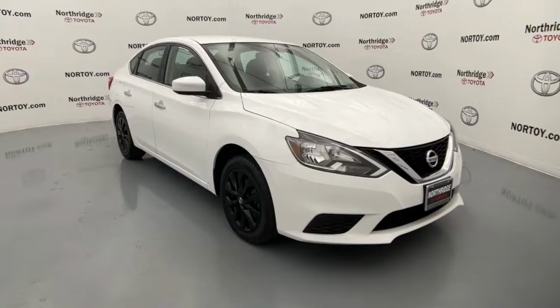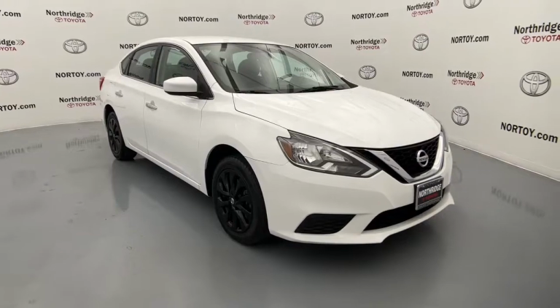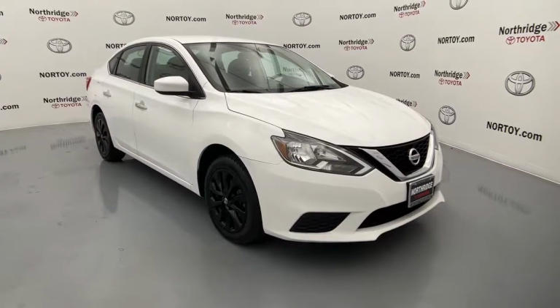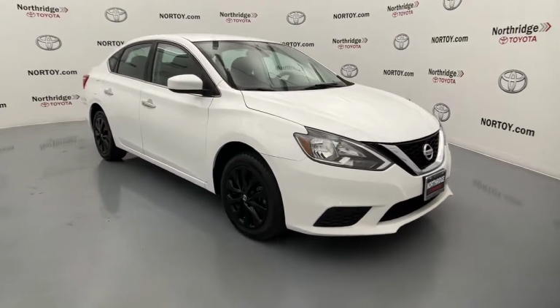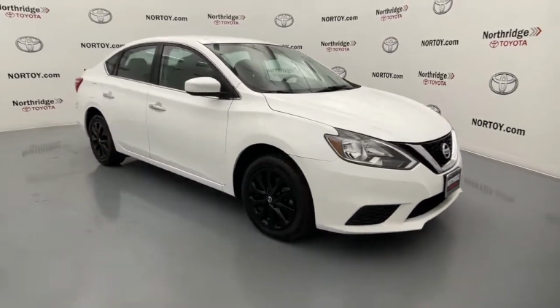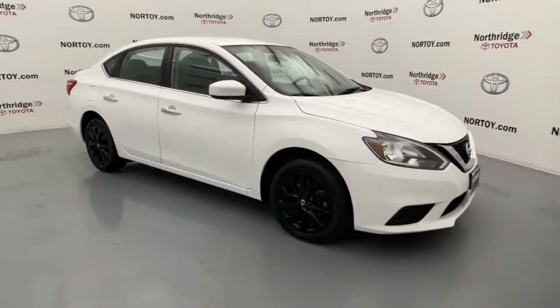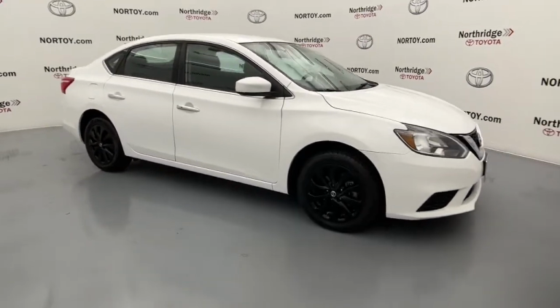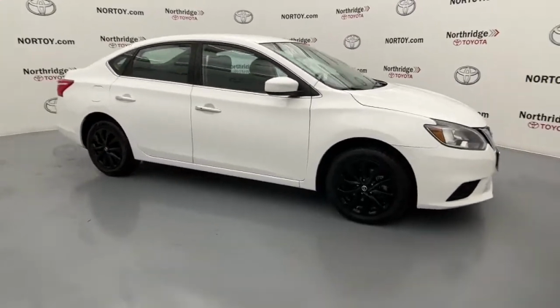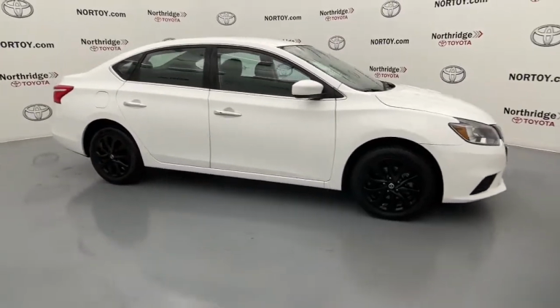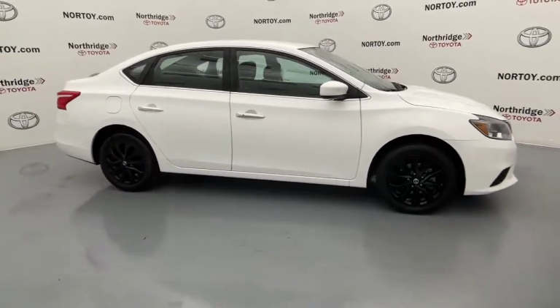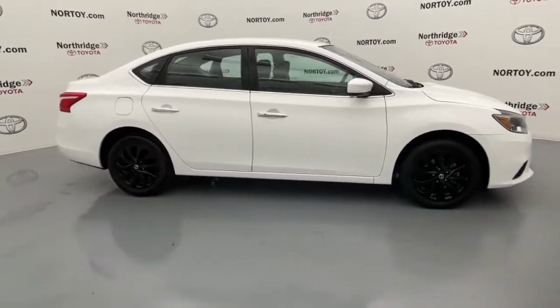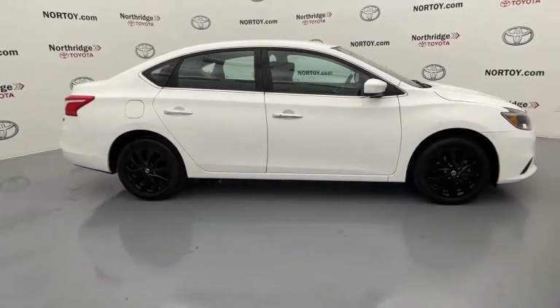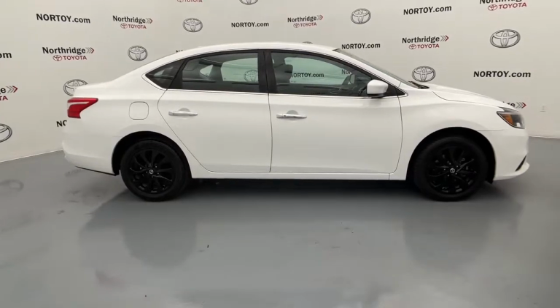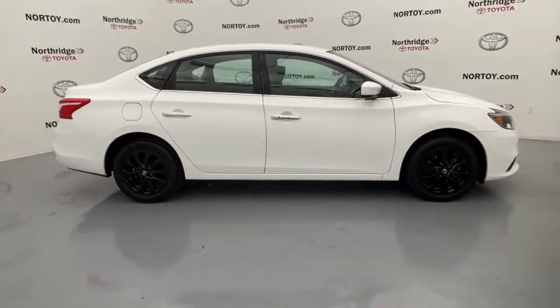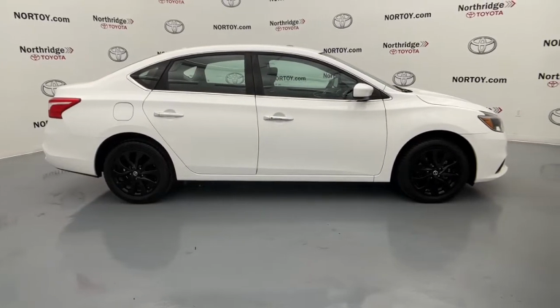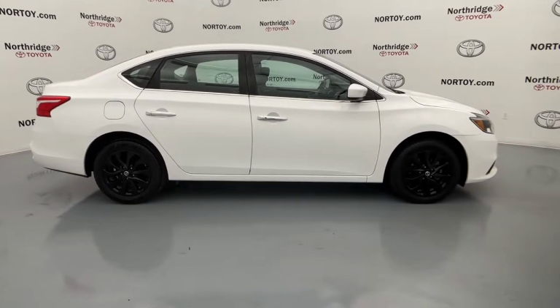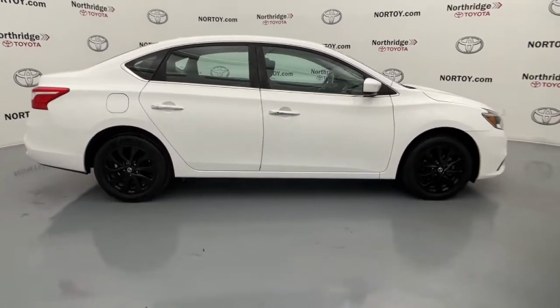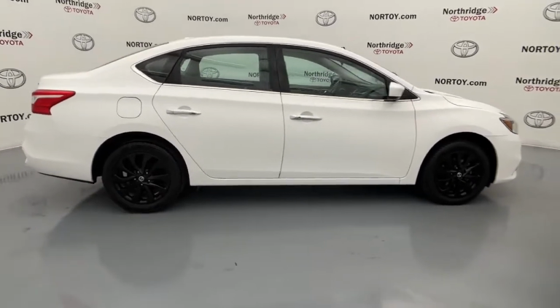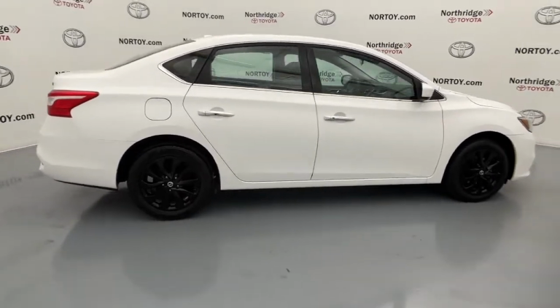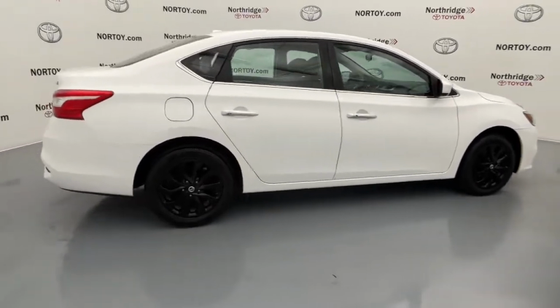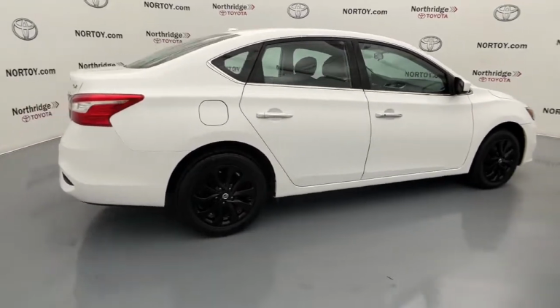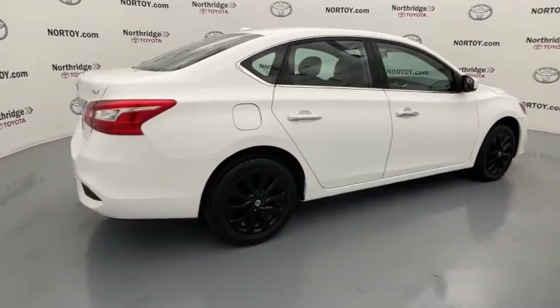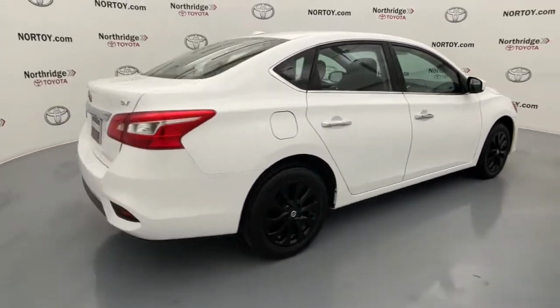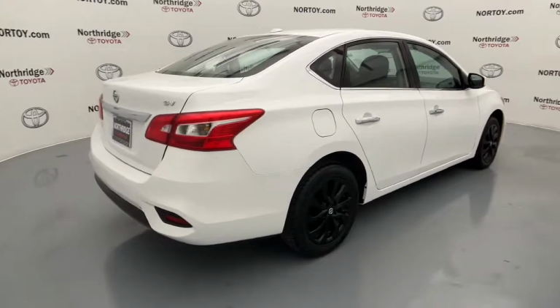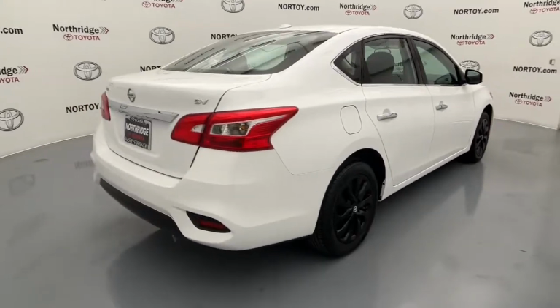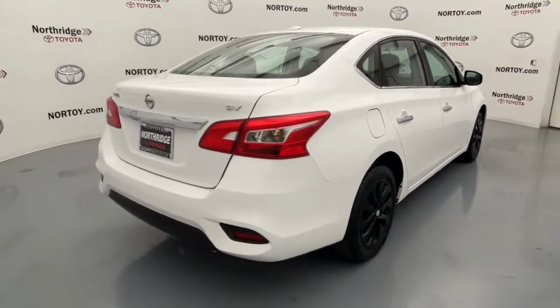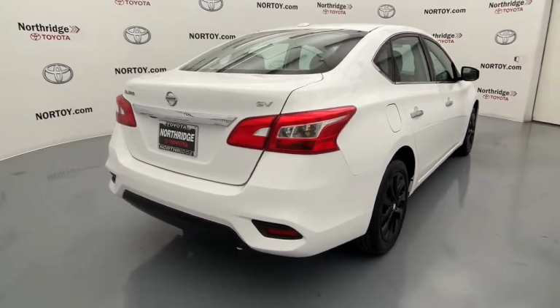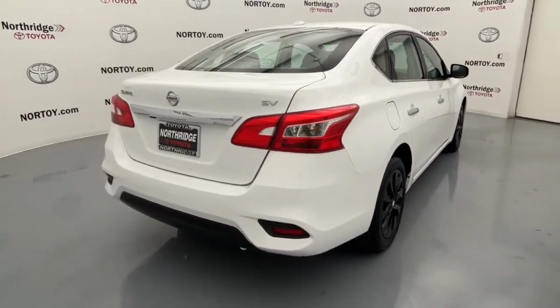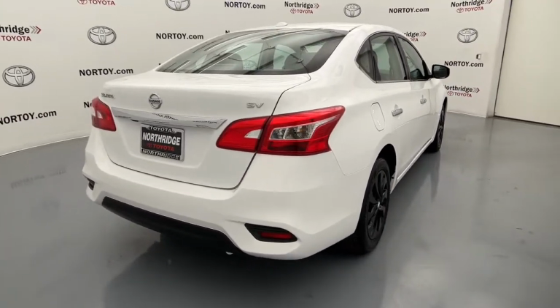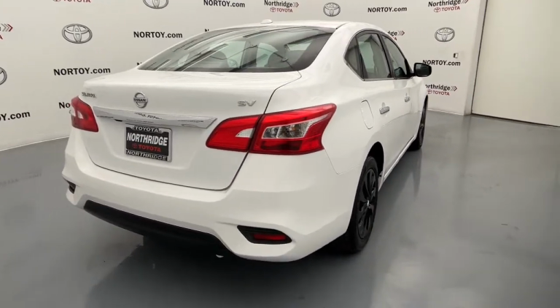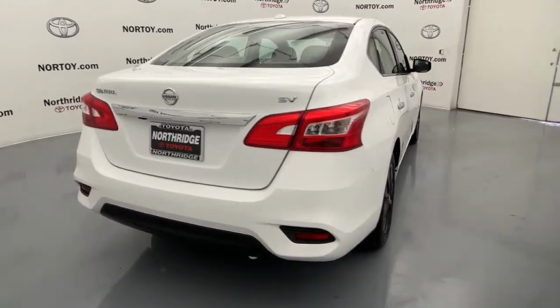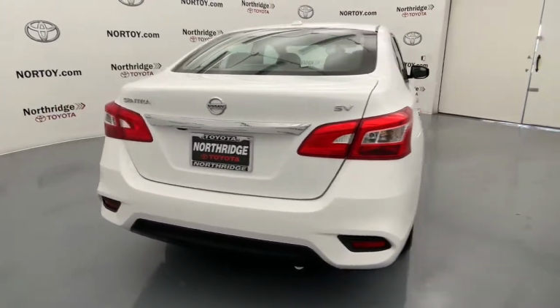Picture yourself in the 2019 Nissan Sentra. With less than 50,000 miles on the odometer, this vehicle provides excellent value. This roomy Sentra makes your daily drive fun, comfortable, and convenient.